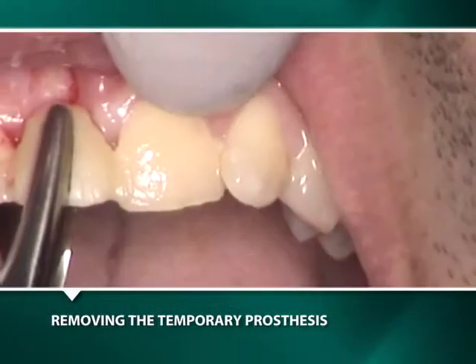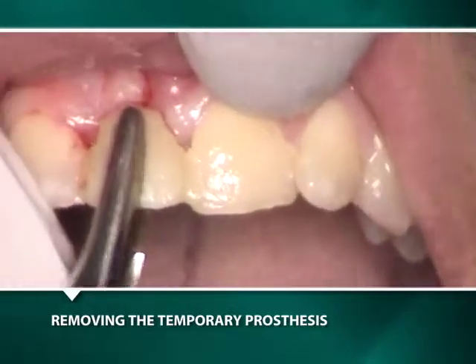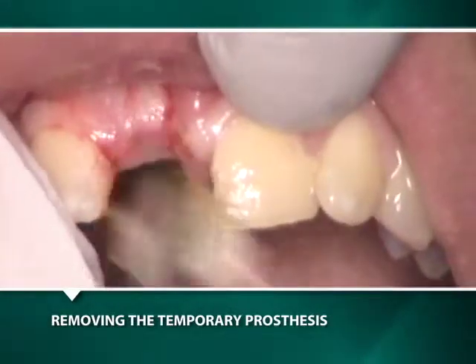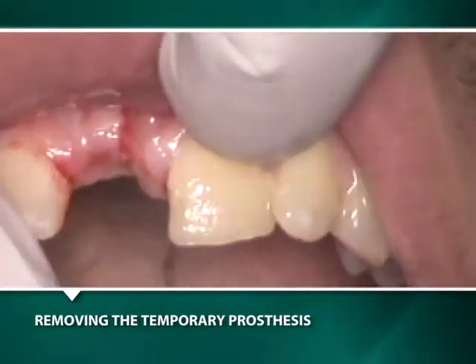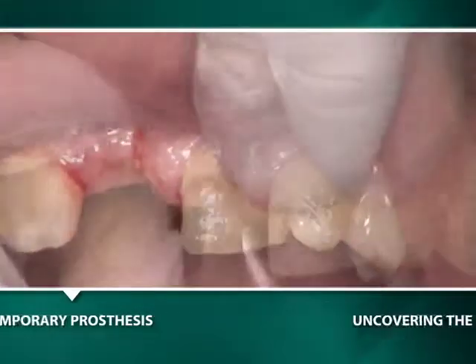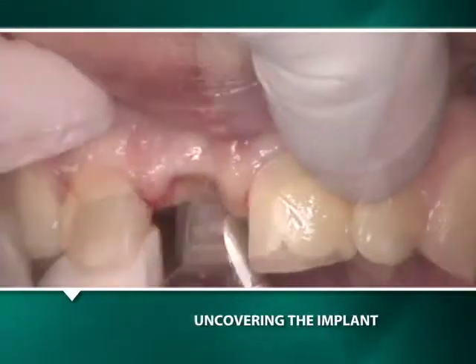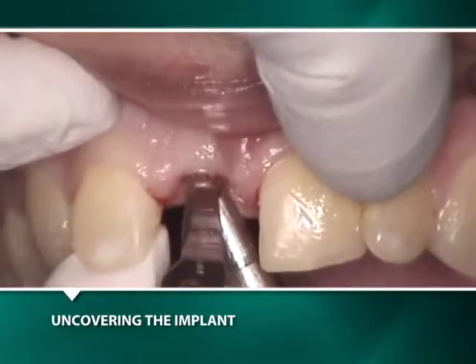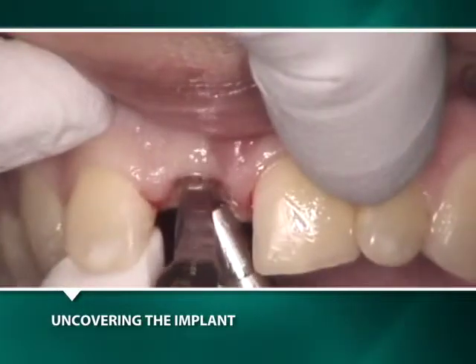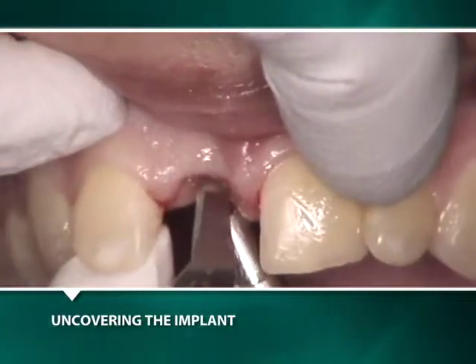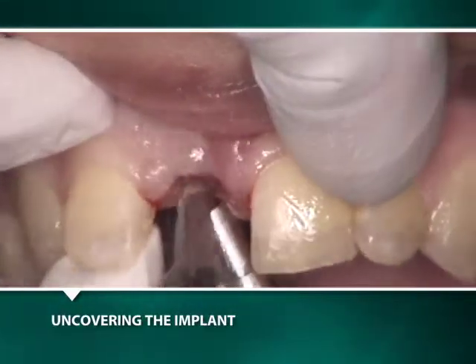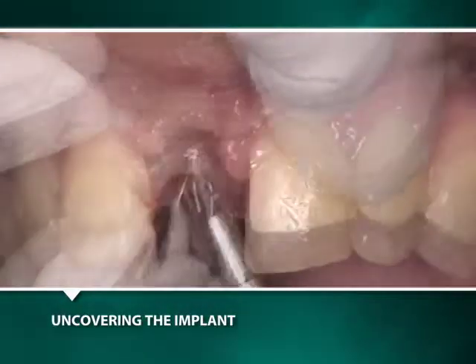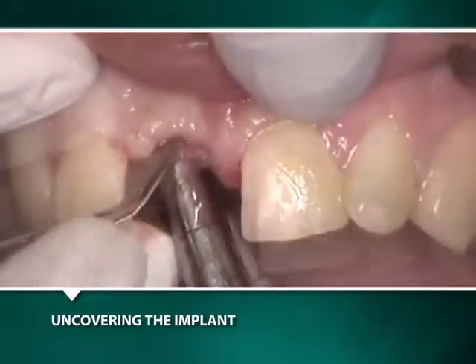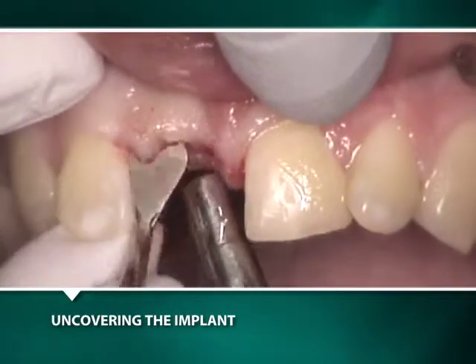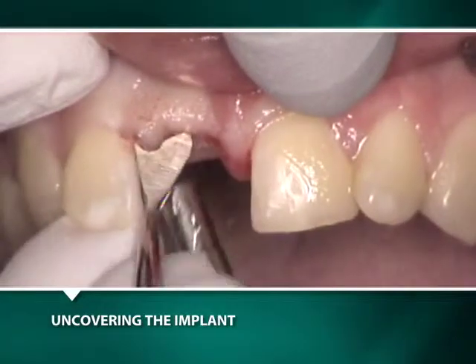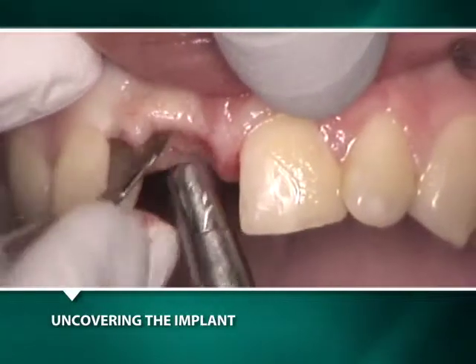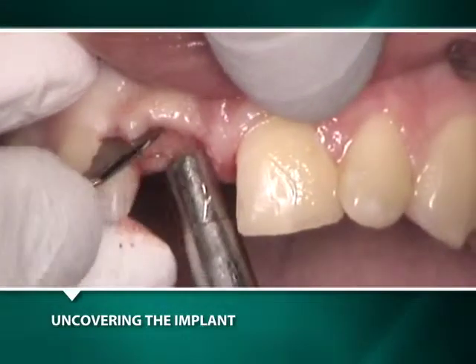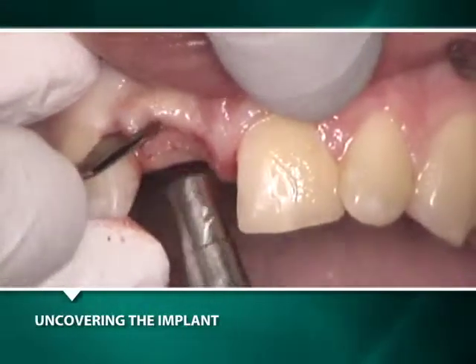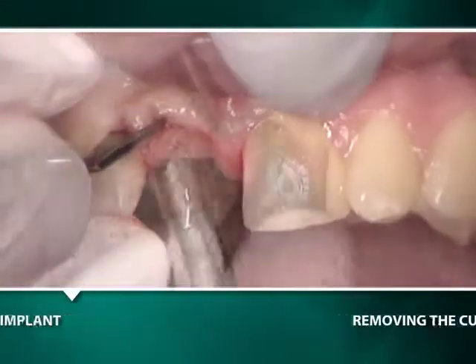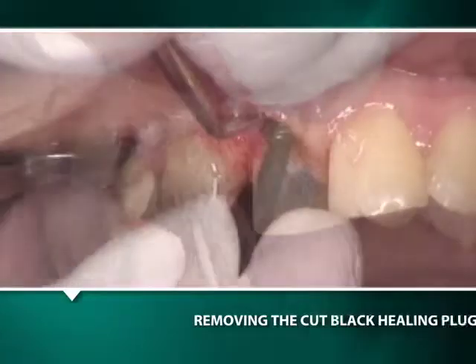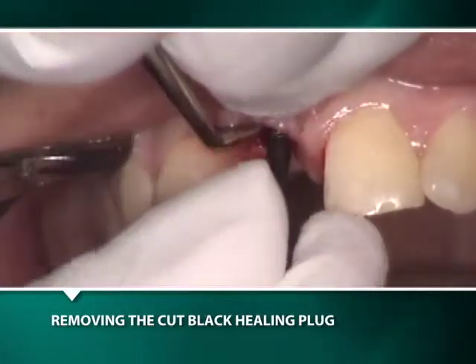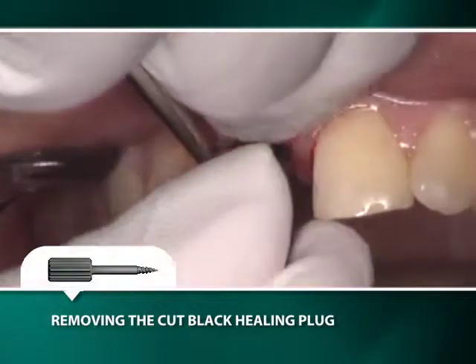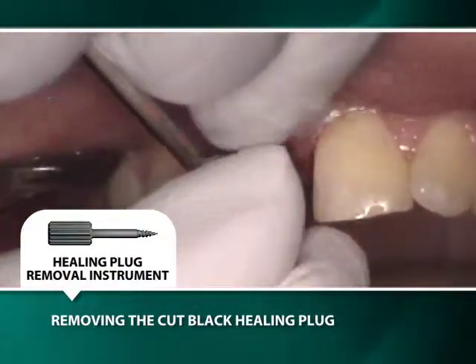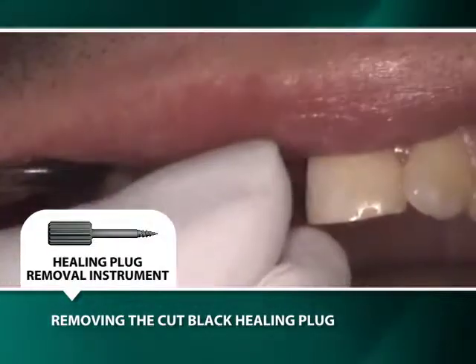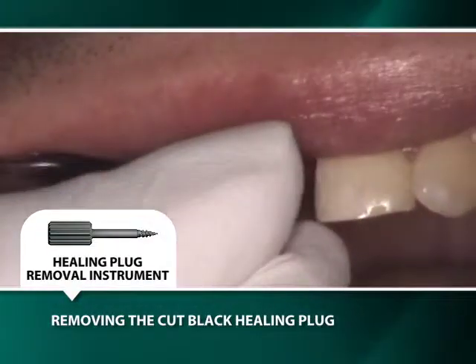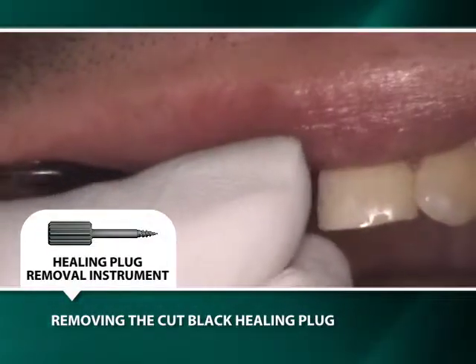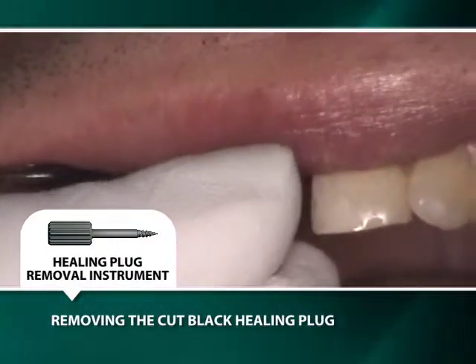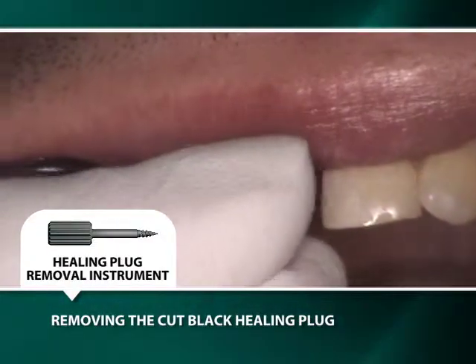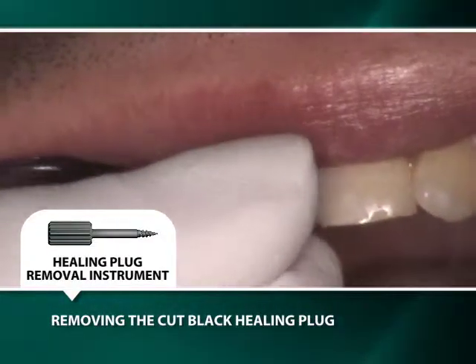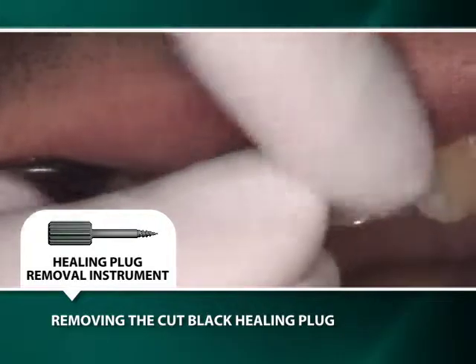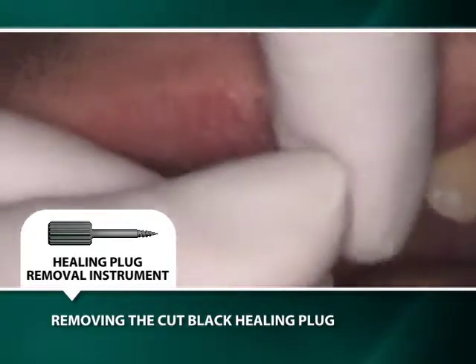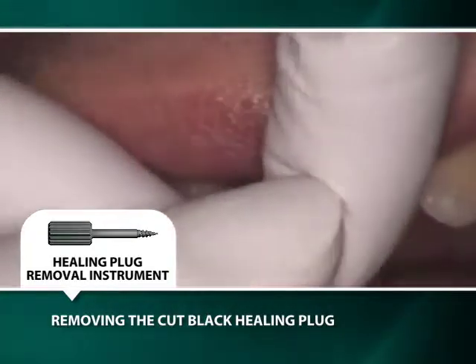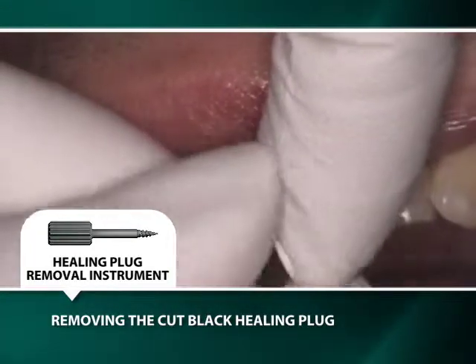Three months after the implant placement, the implant is uncovered and the black polyethylene healing plug is removed with a healing plug removal instrument, as if it were a cork in a wine bottle.